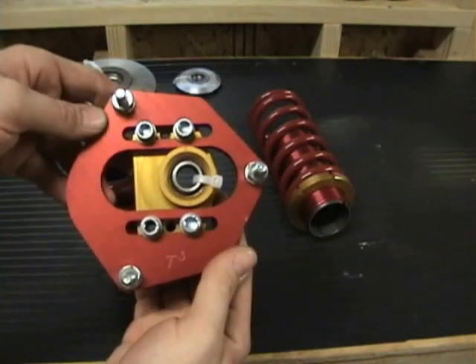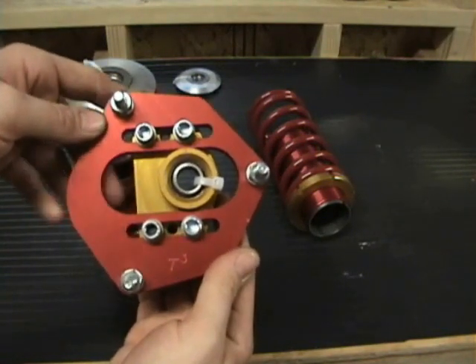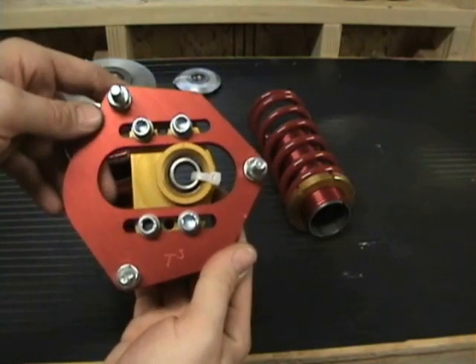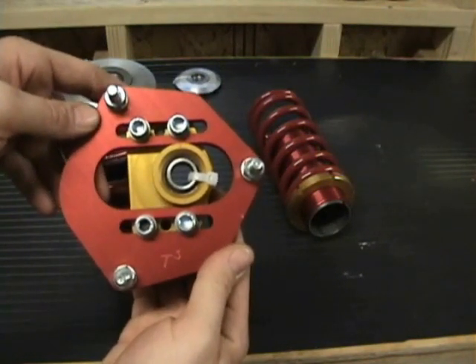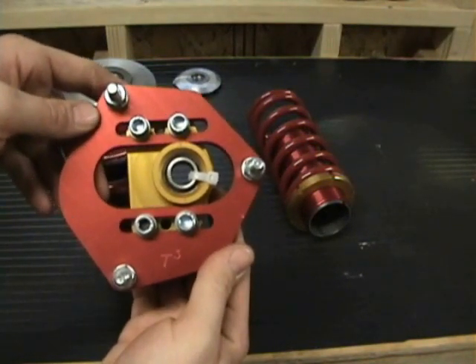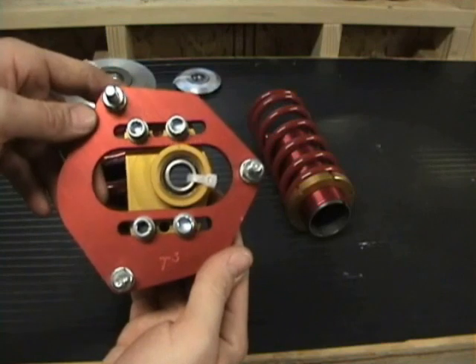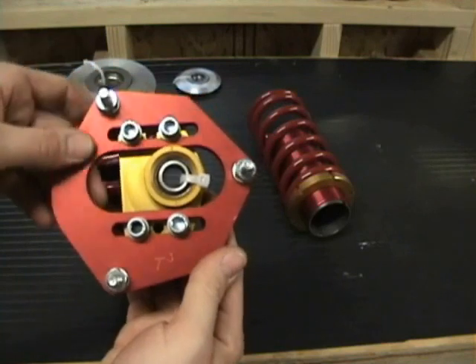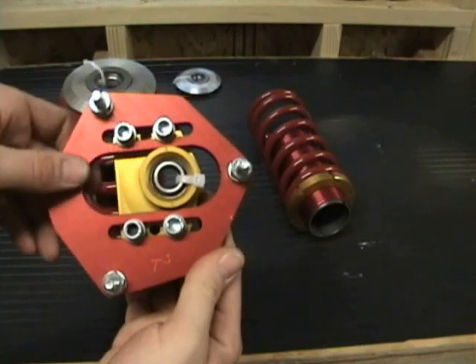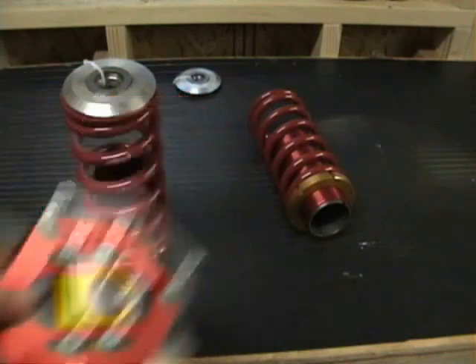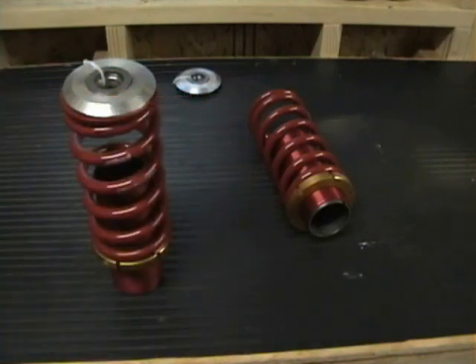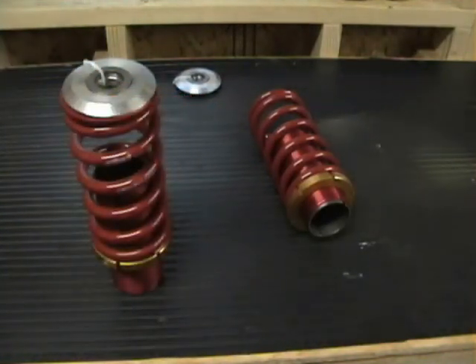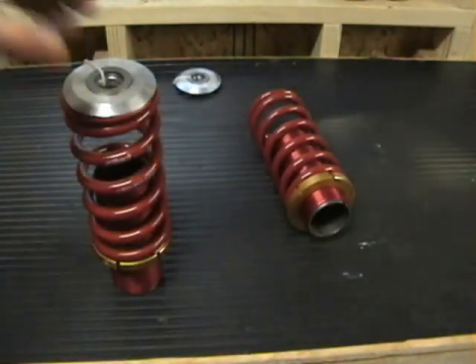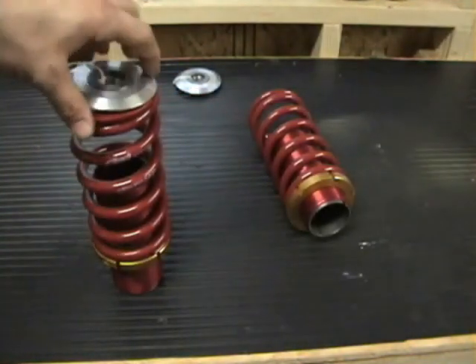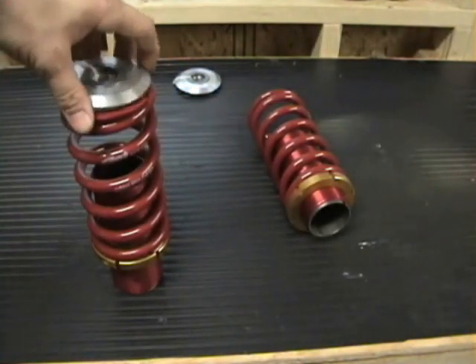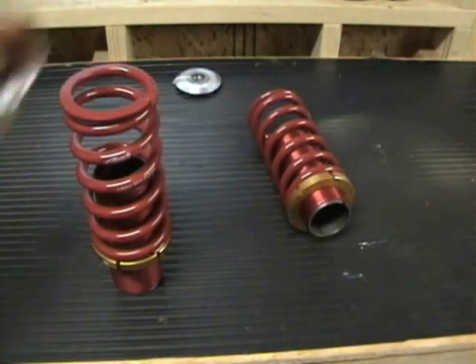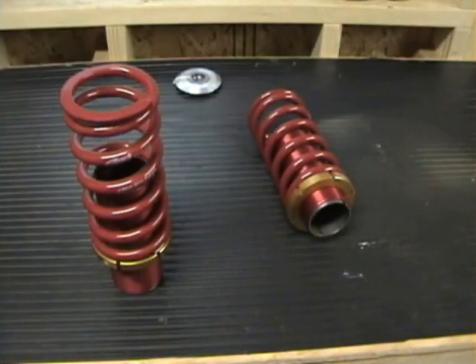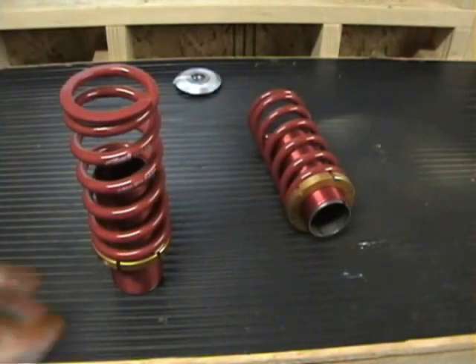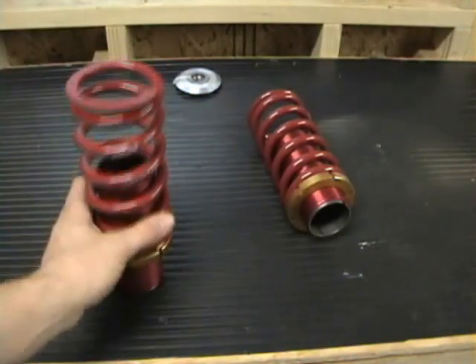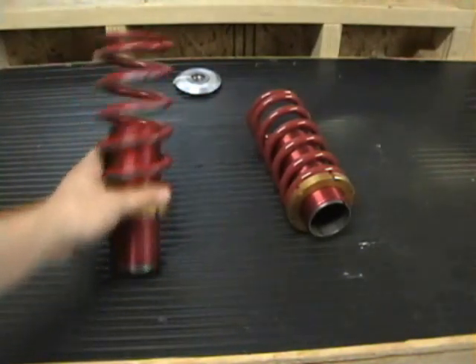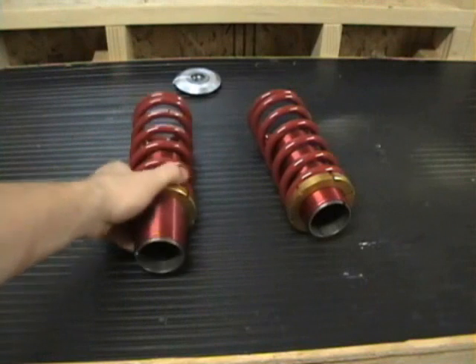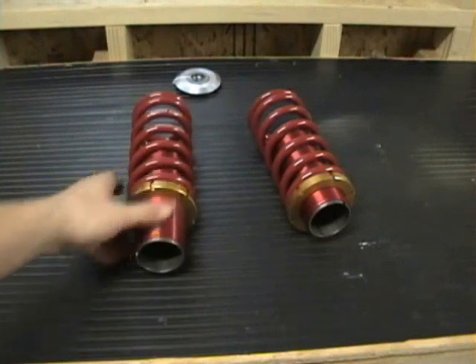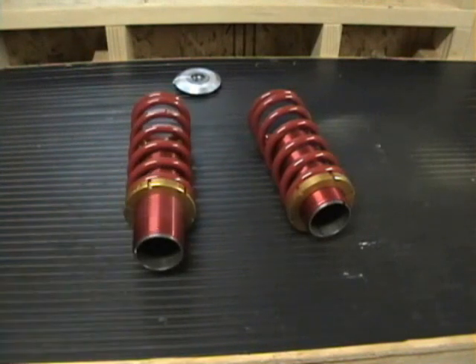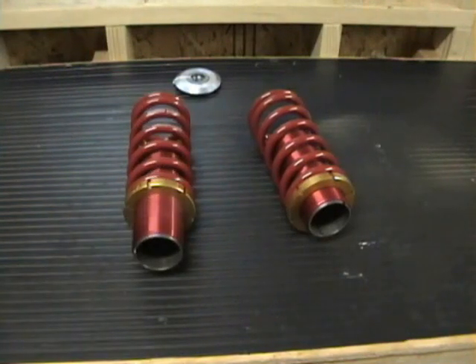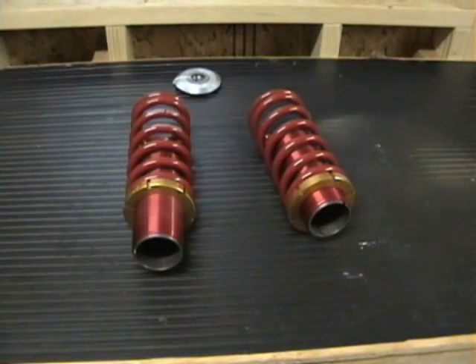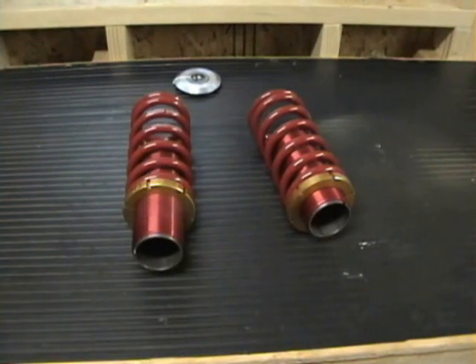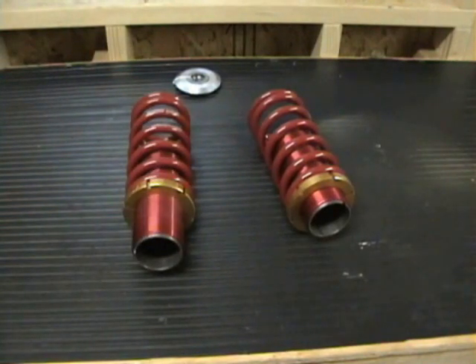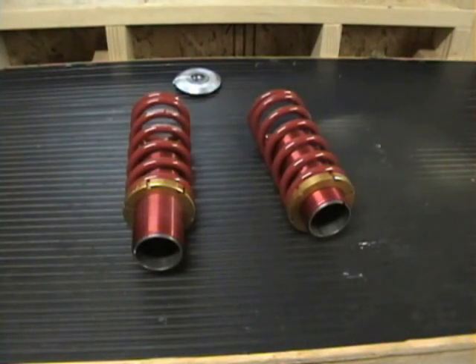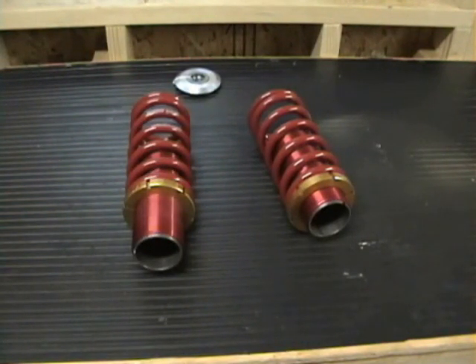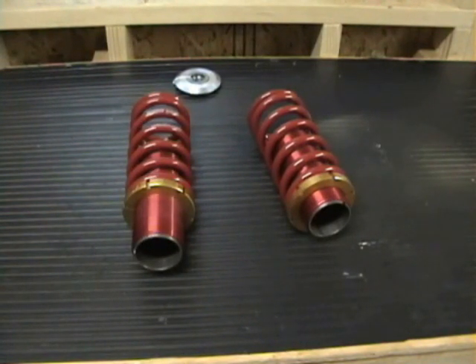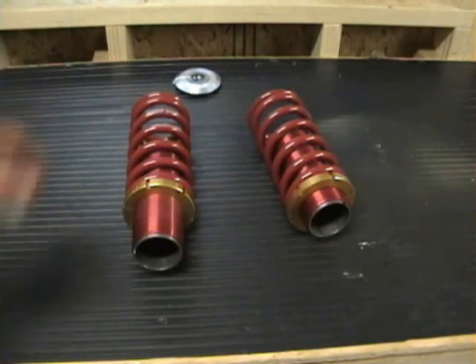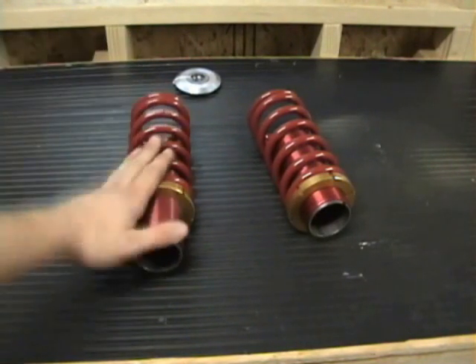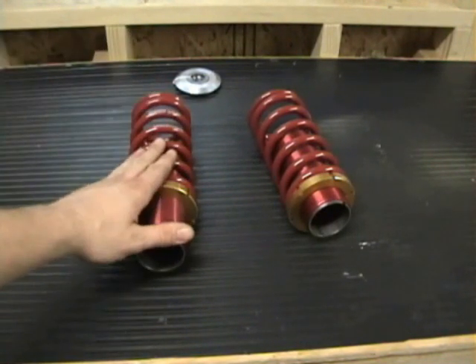But seeing as this is not an auto shop class, it's a welding class, we really won't get into that. We'll focus more on the conversion process it takes to convert the McPherson strut design to fit these.